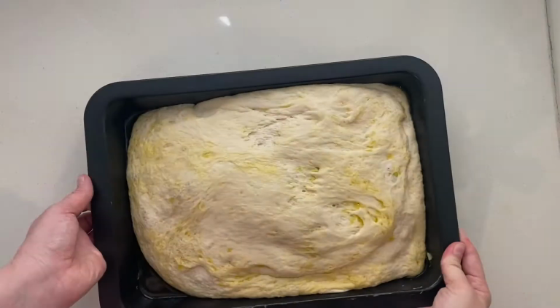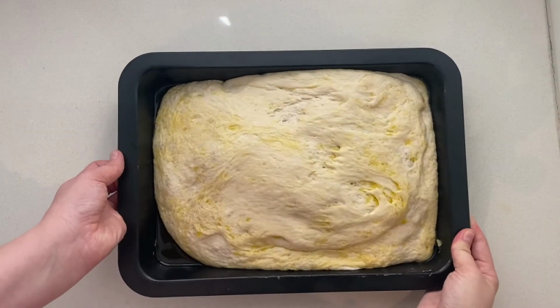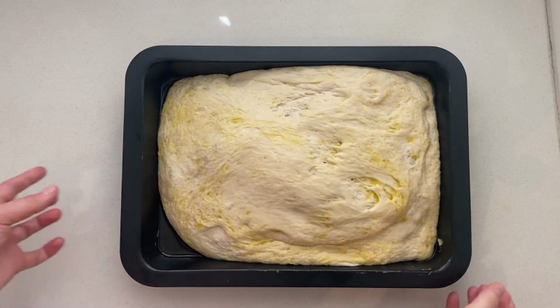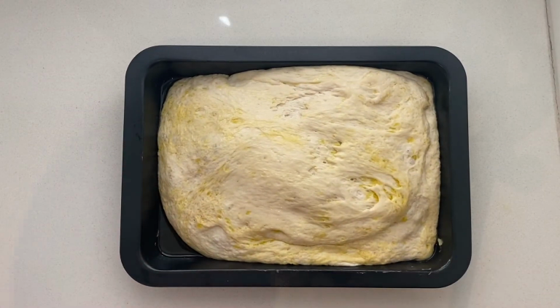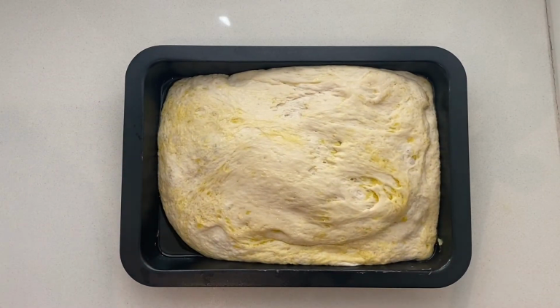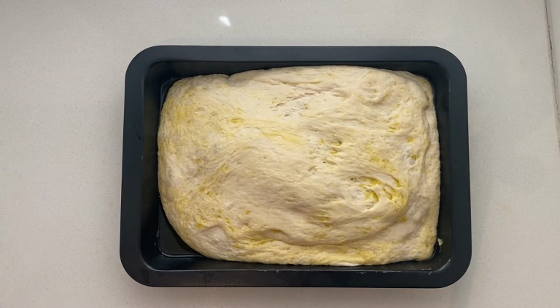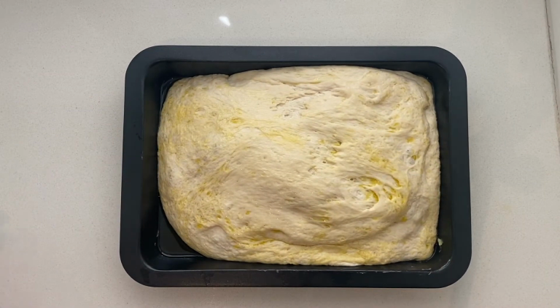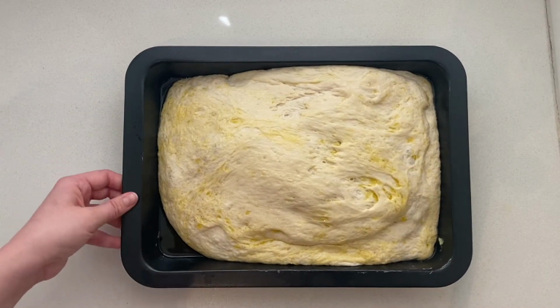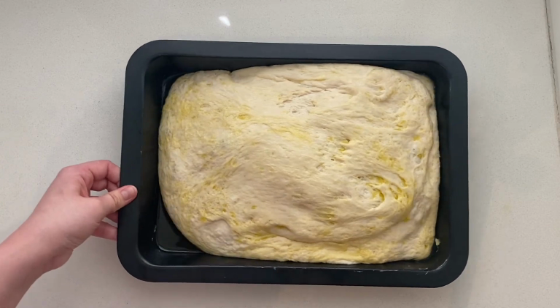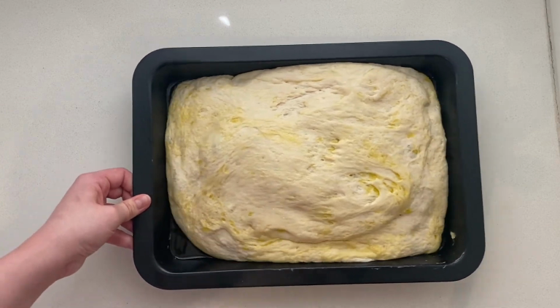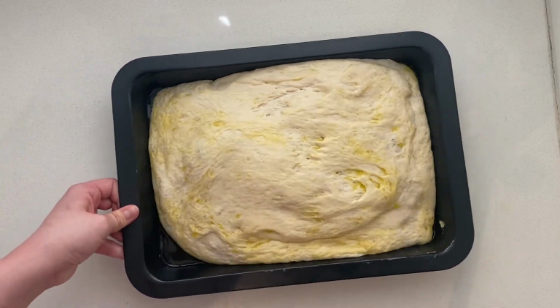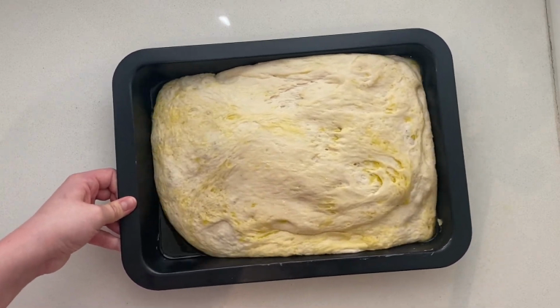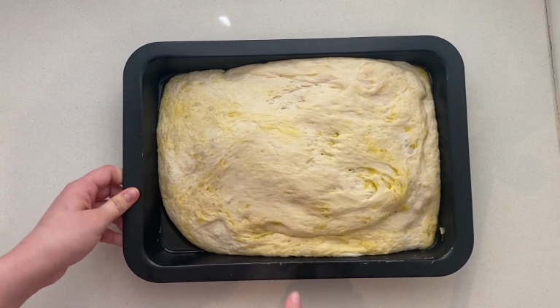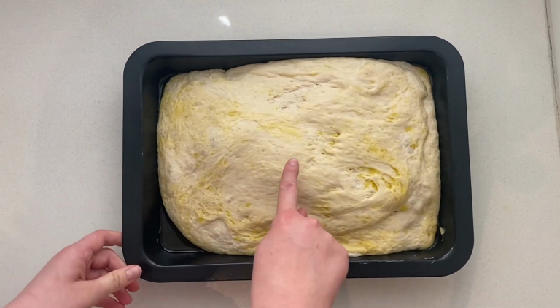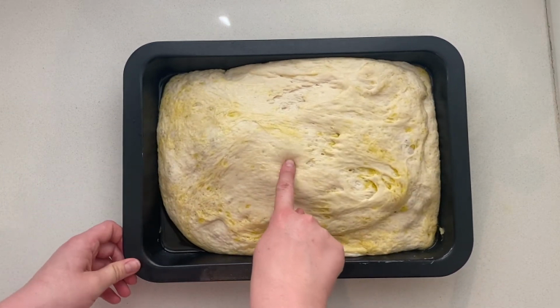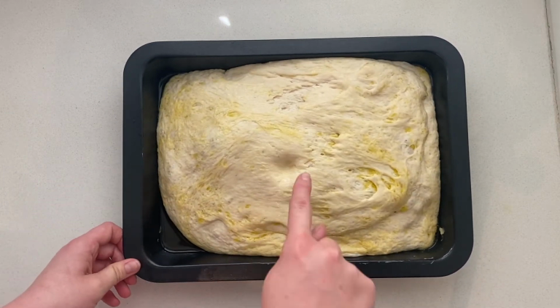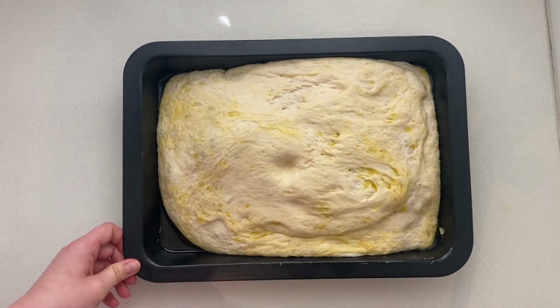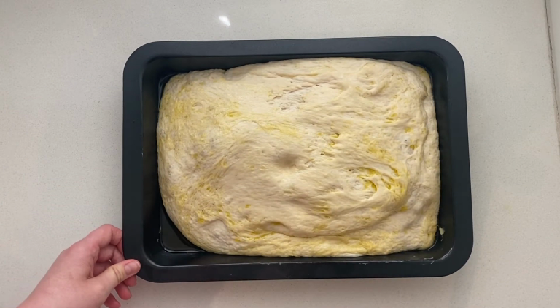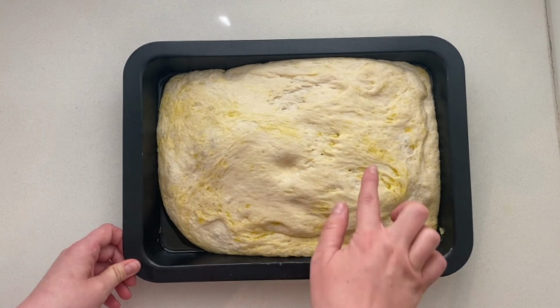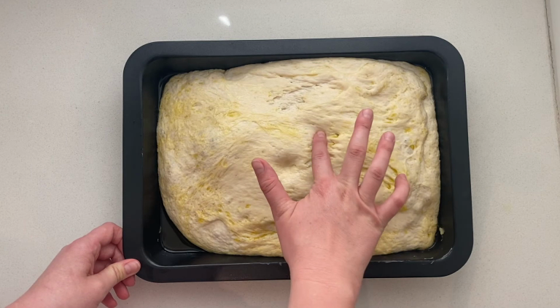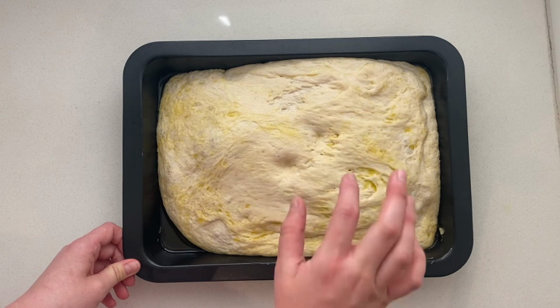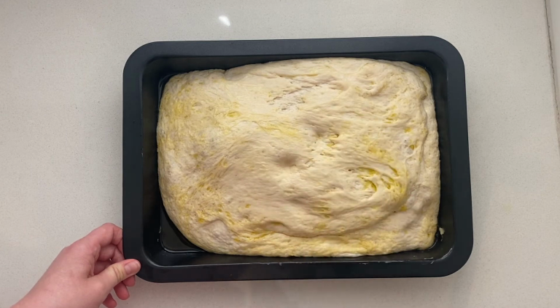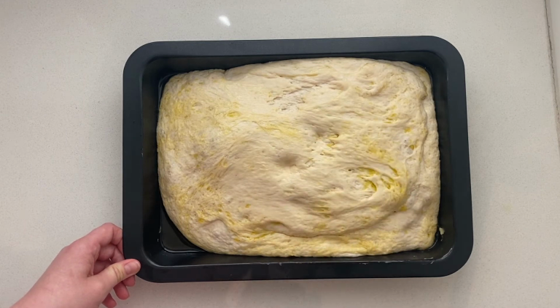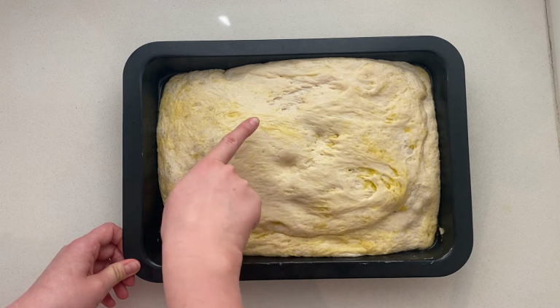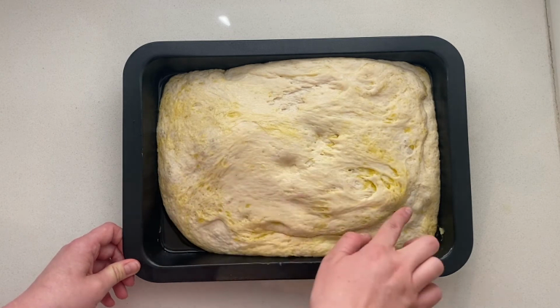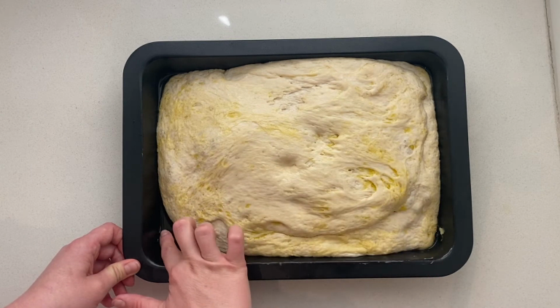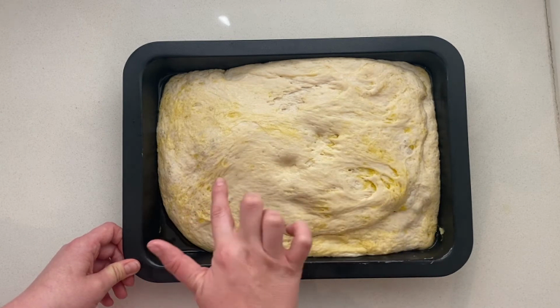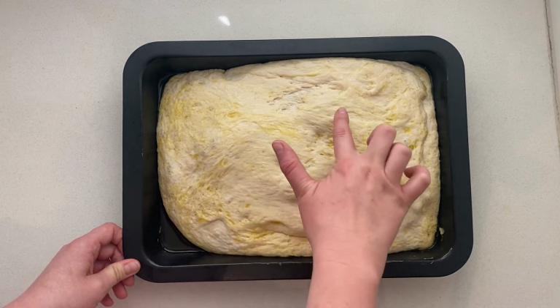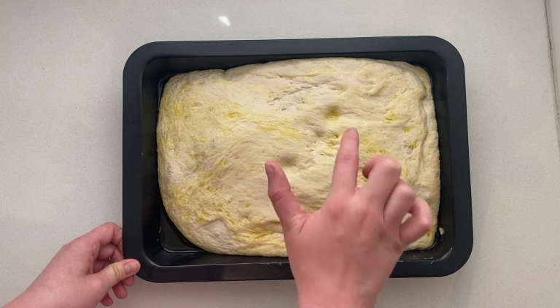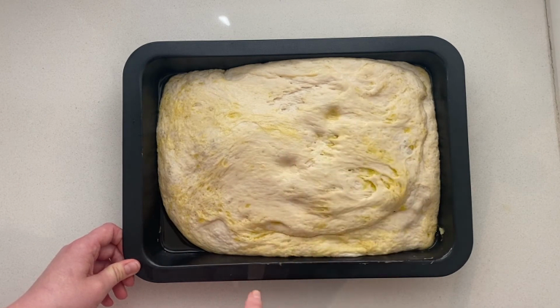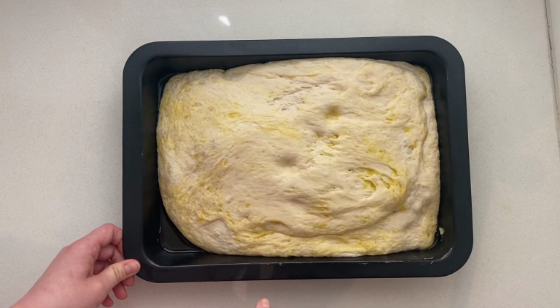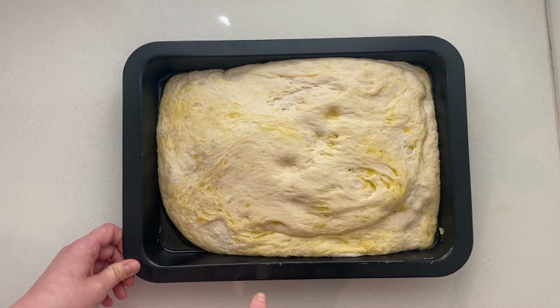To see if the dough is ready, poke it with your finger — it should spring back slowly, leaving a small visible indentation. If it springs back quickly, the dough isn't ready. If the dough is ready to bake but you aren't, you can chill it for up to one hour.